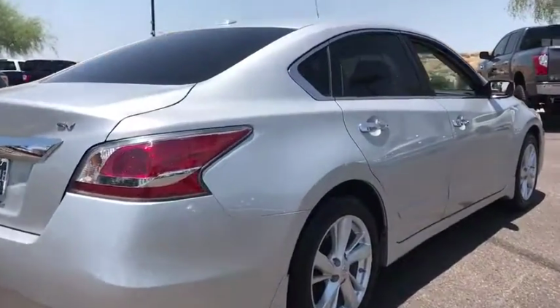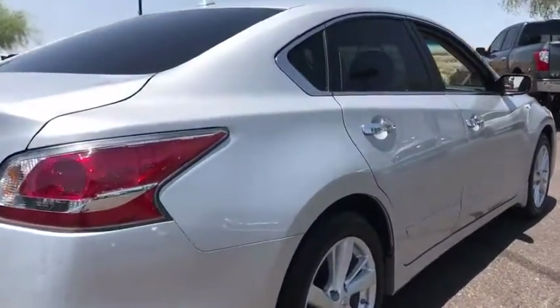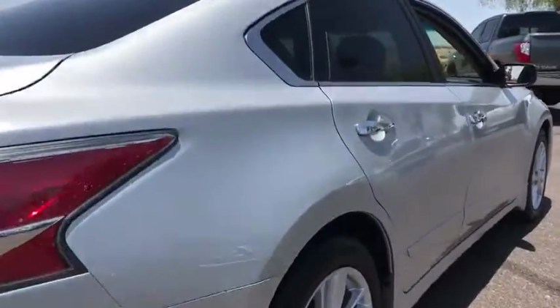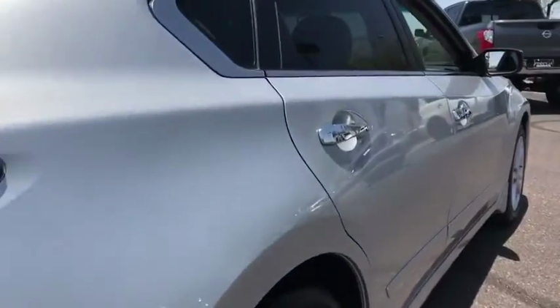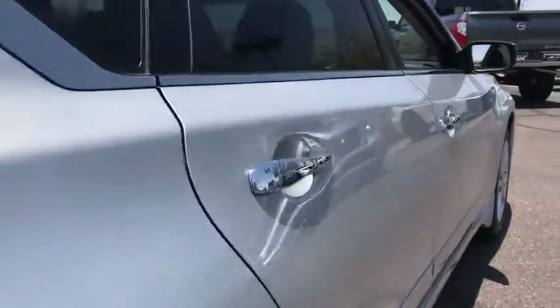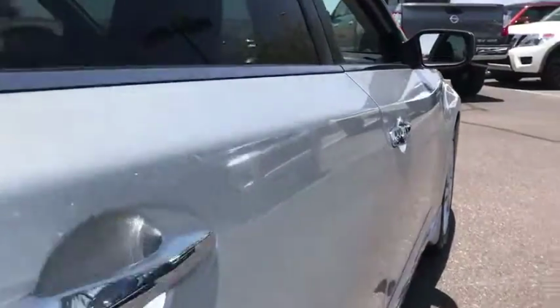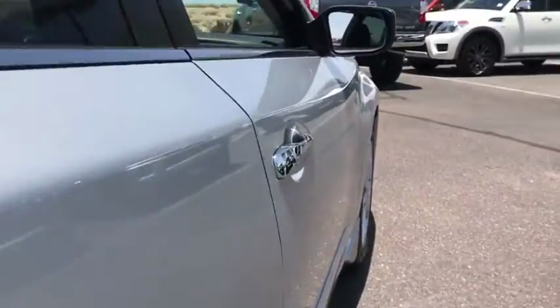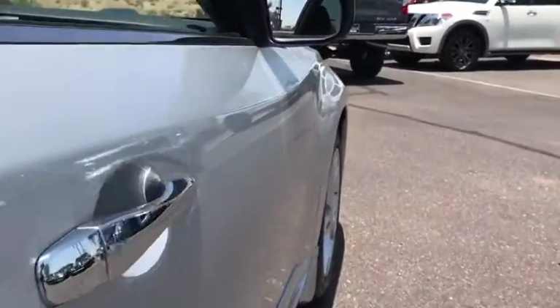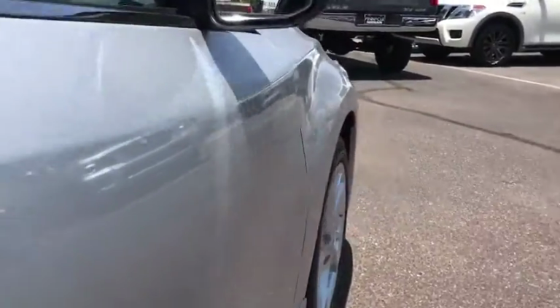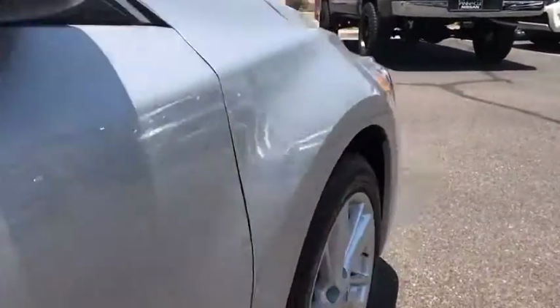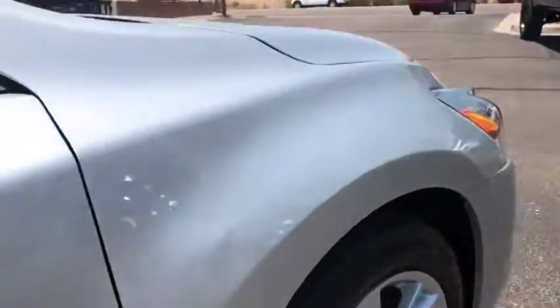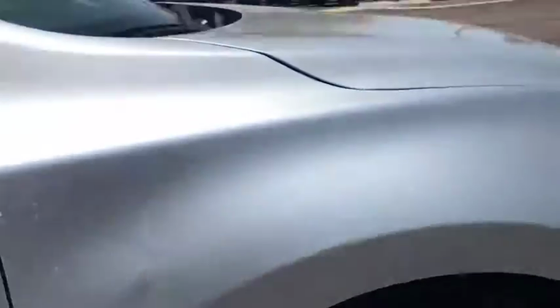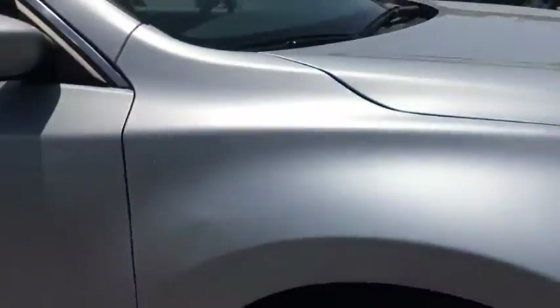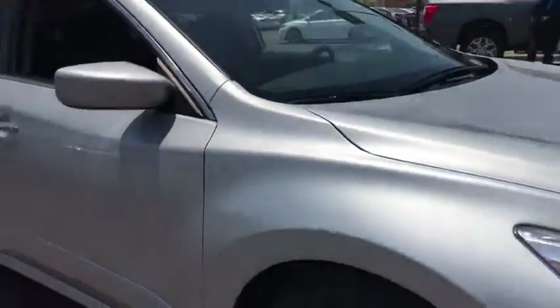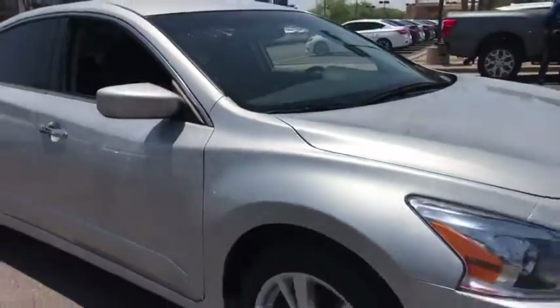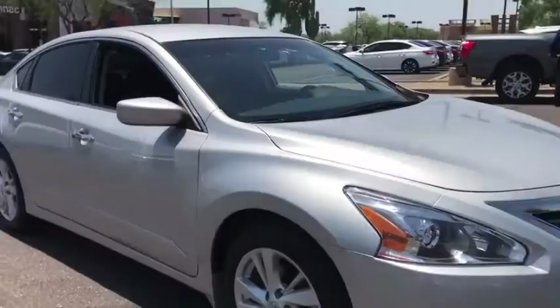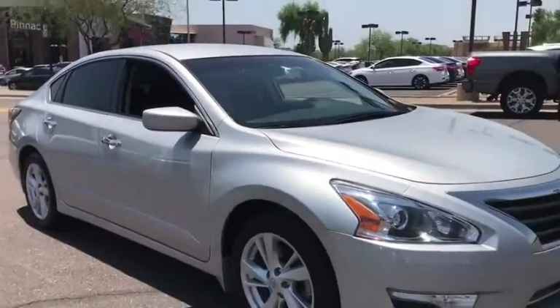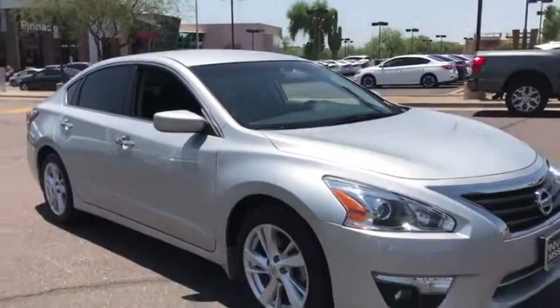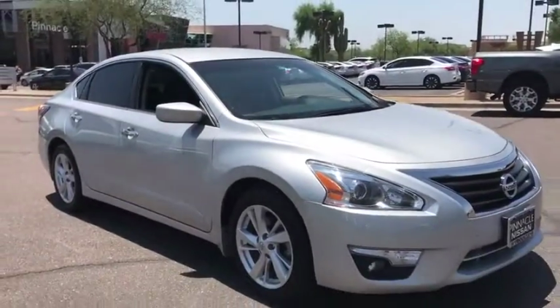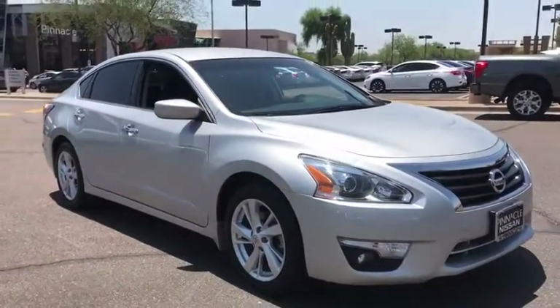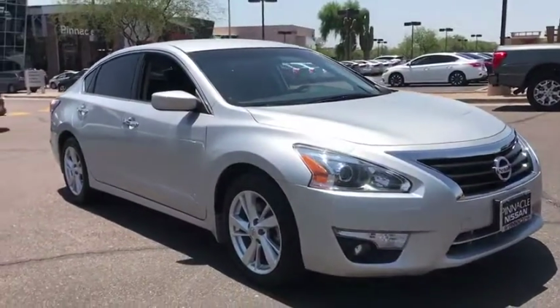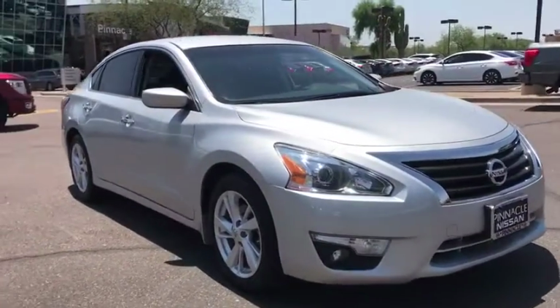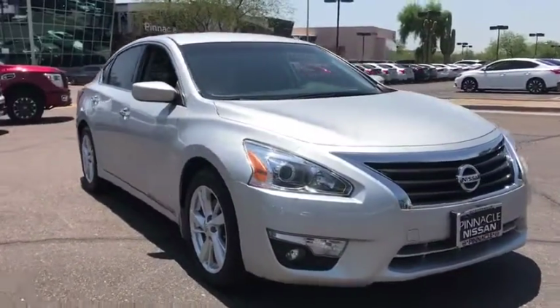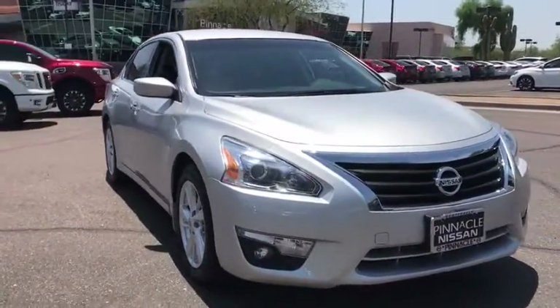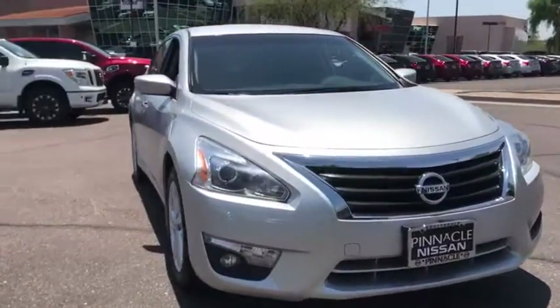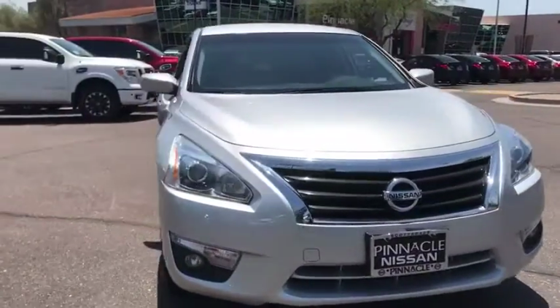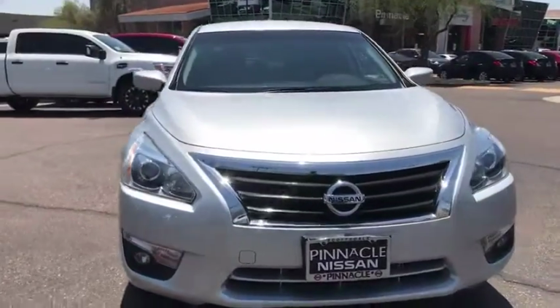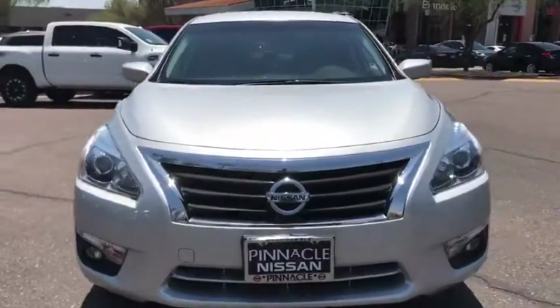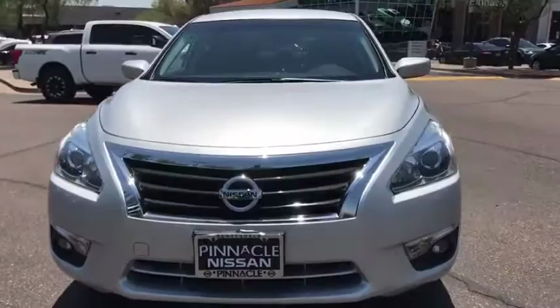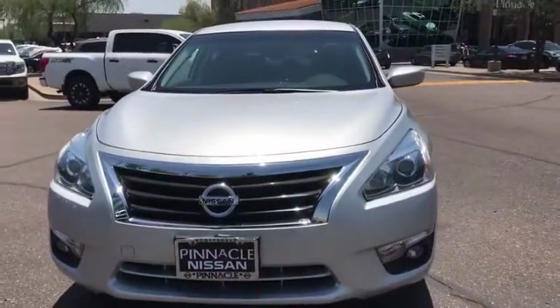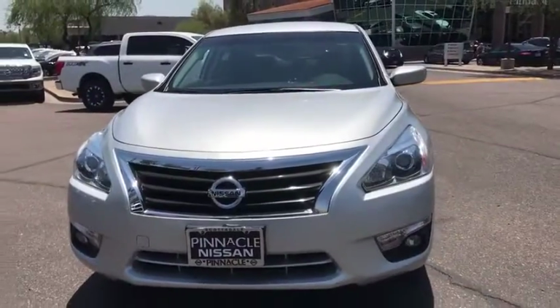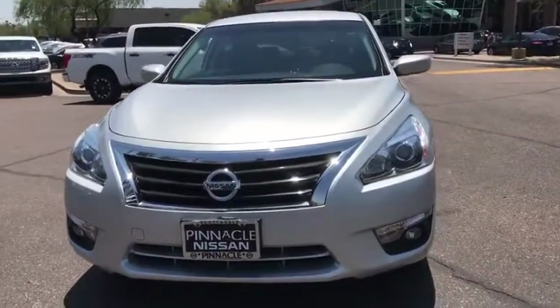This vehicle has less than 20,000 miles. Here are some of this vehicle's great options: stability control, traction control, anti-lock braking system, keyless entry, steering wheel audio controls, and Bluetooth.